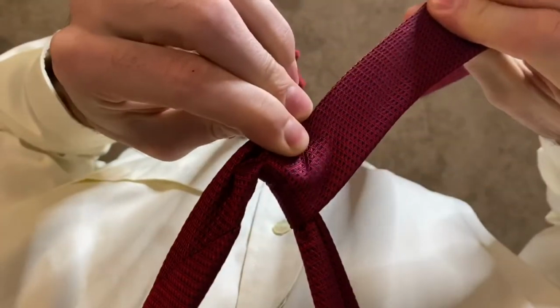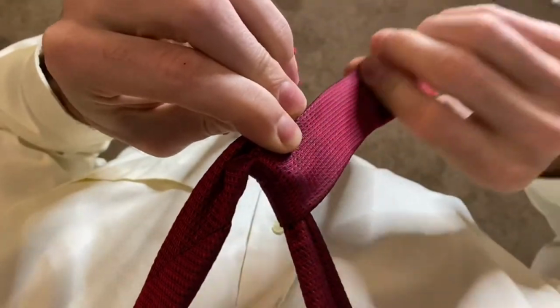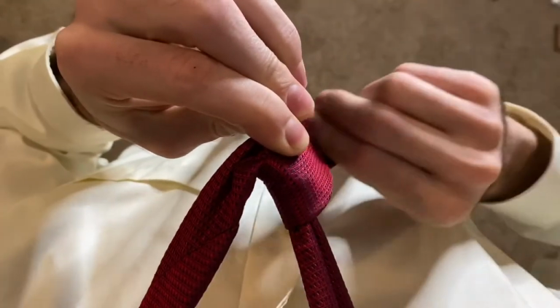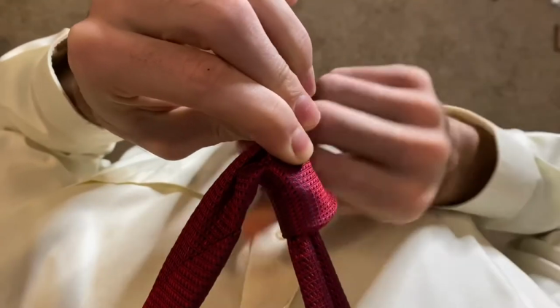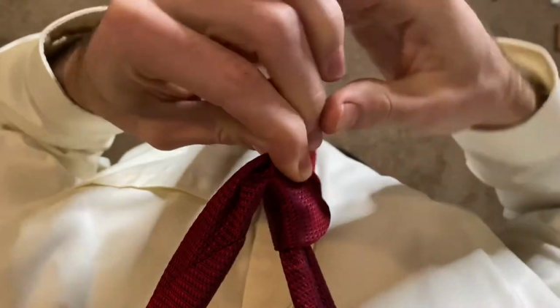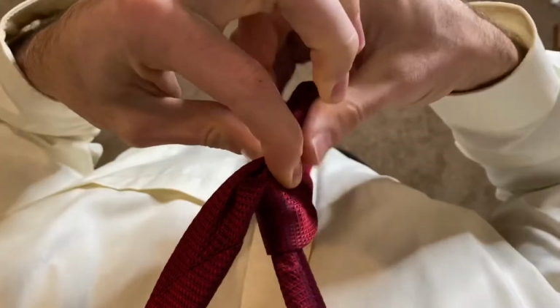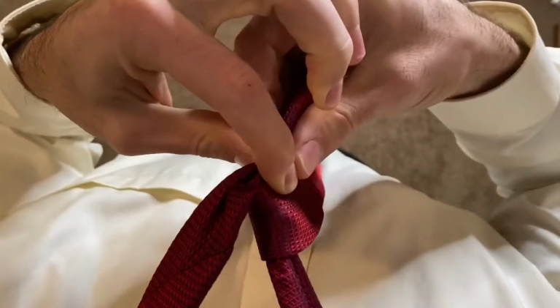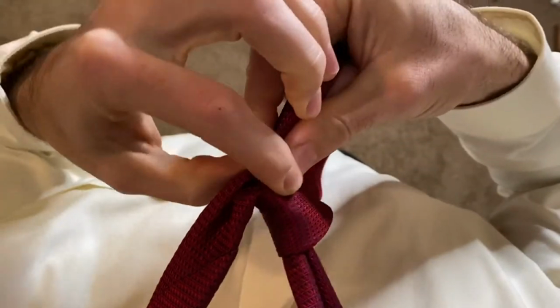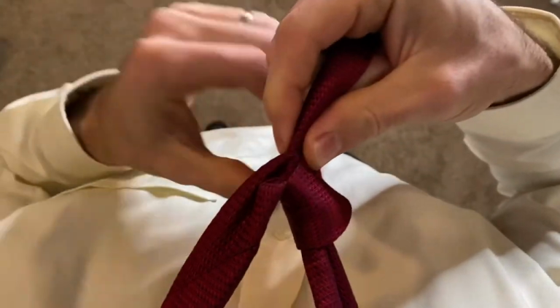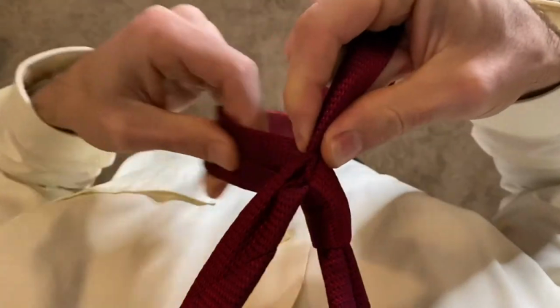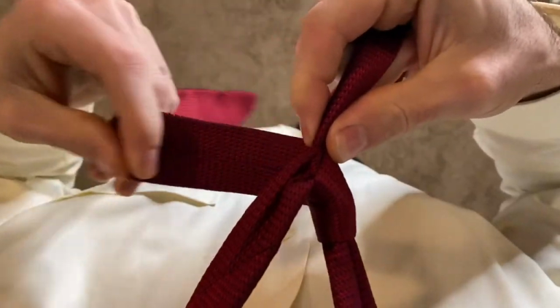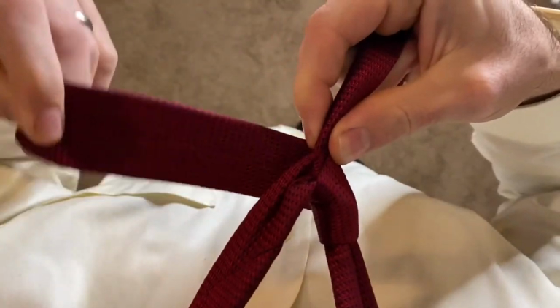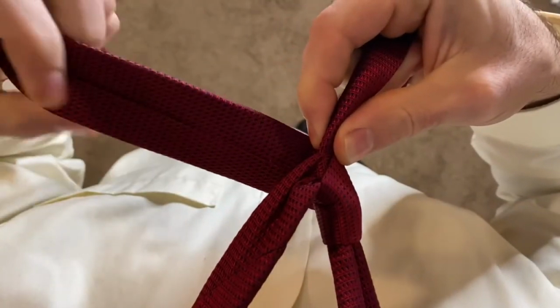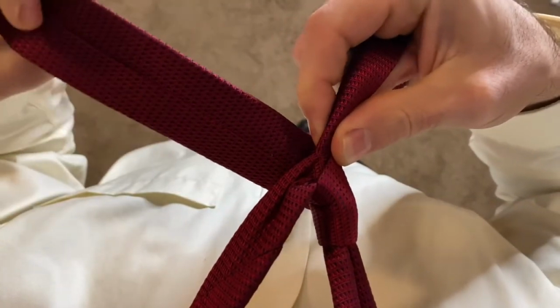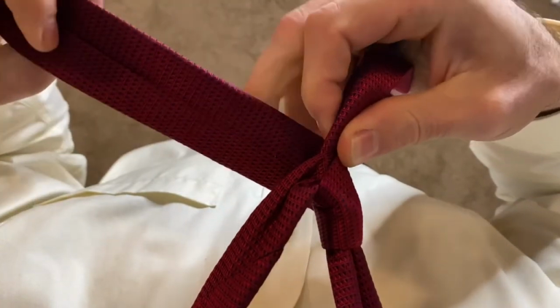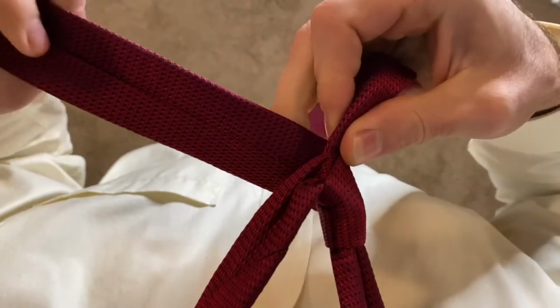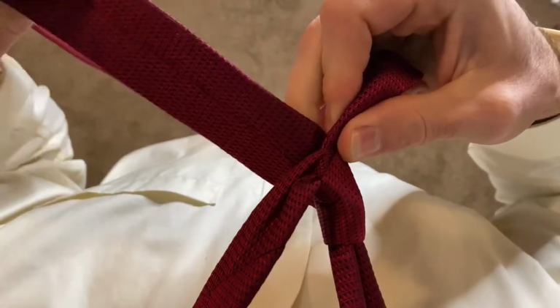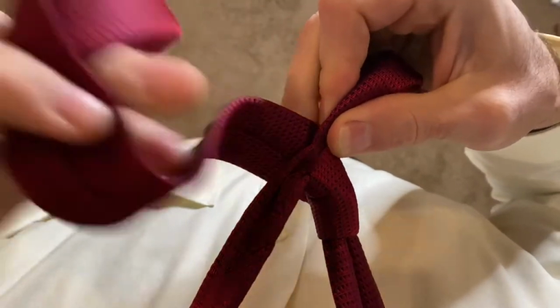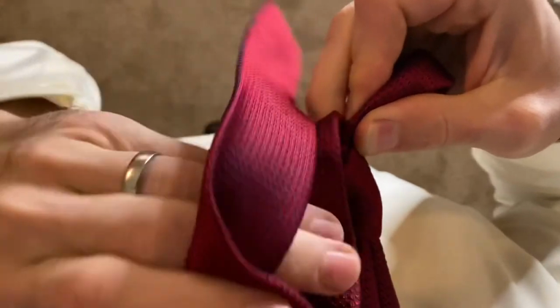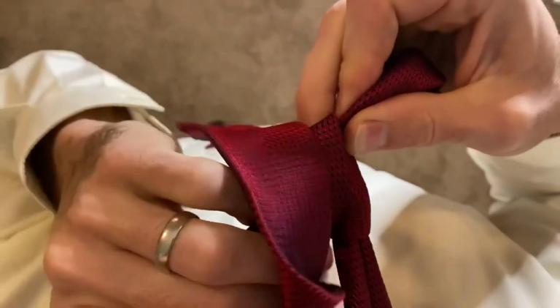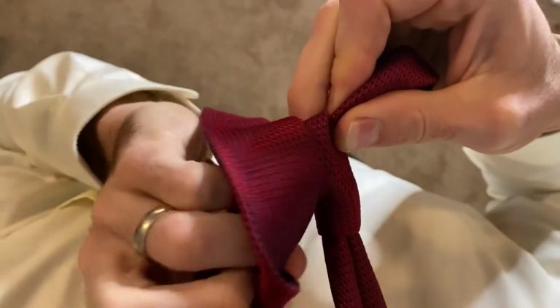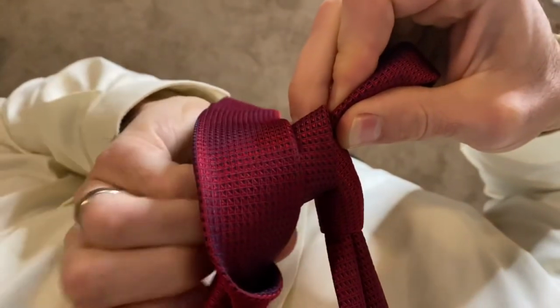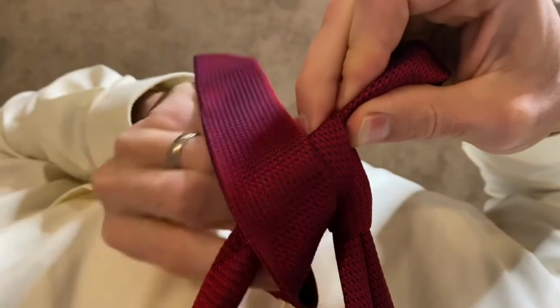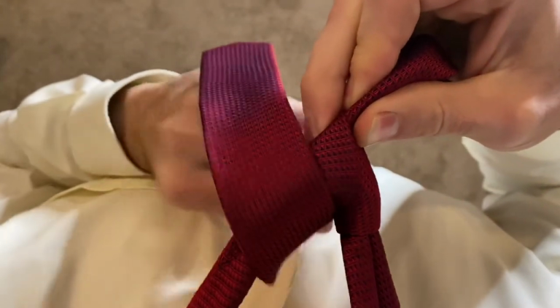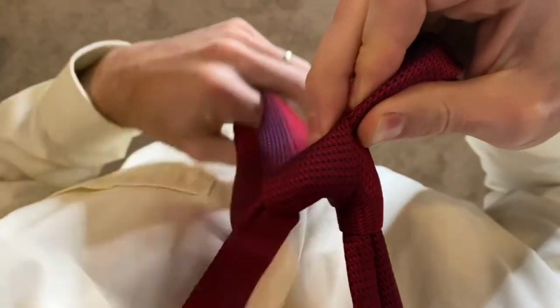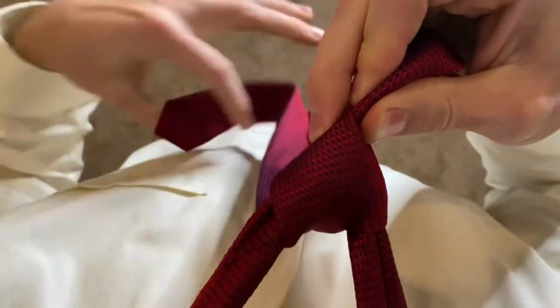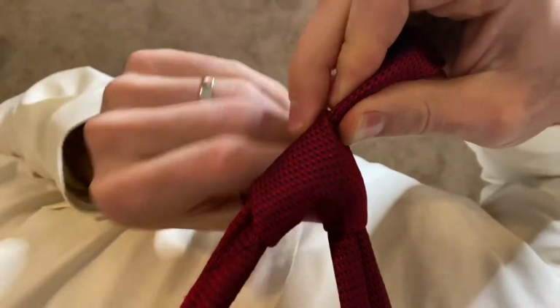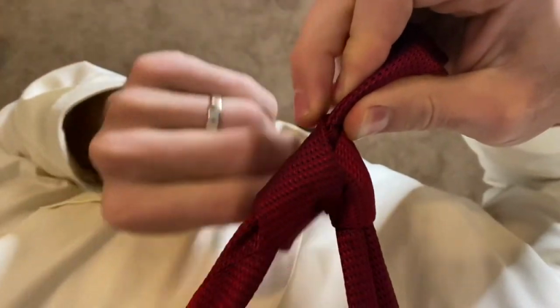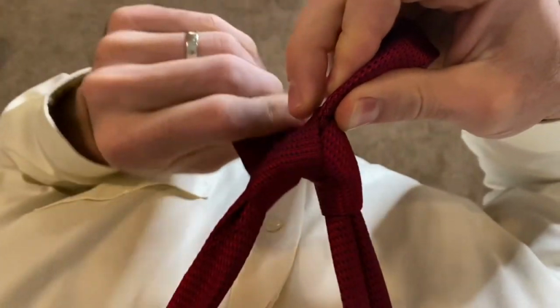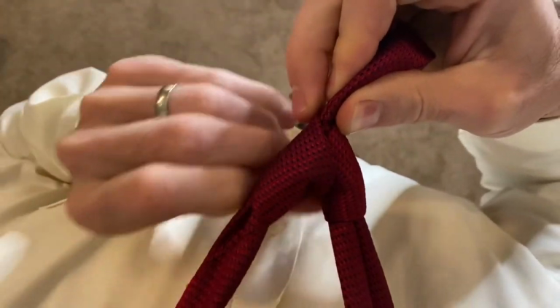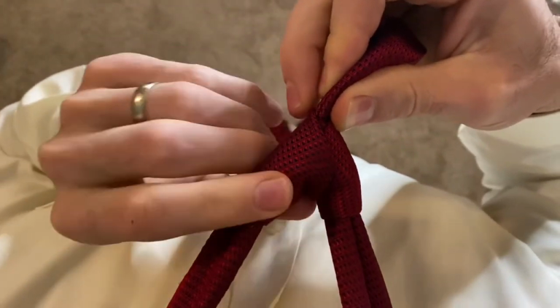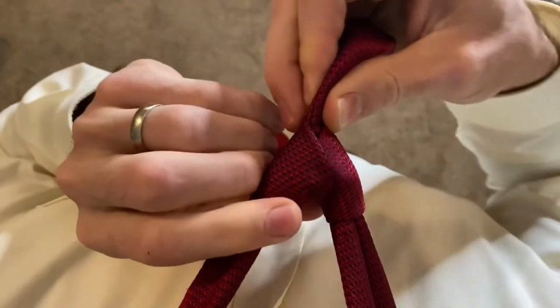Now you're gonna want to bring that back behind the wide end of the tie. Bring it up and through the hole again, then pull that back towards the left side.